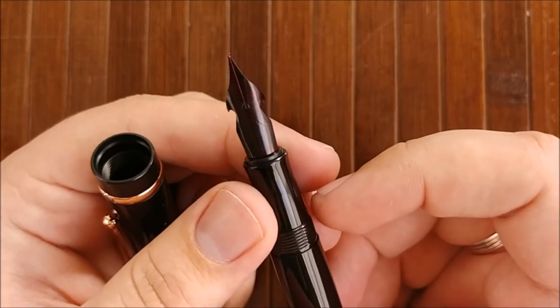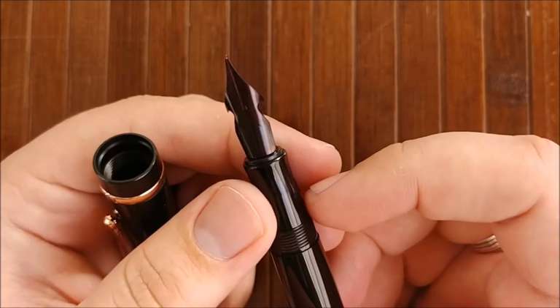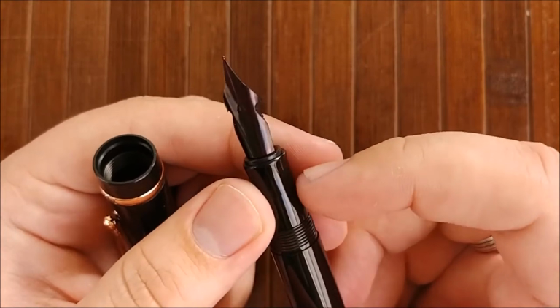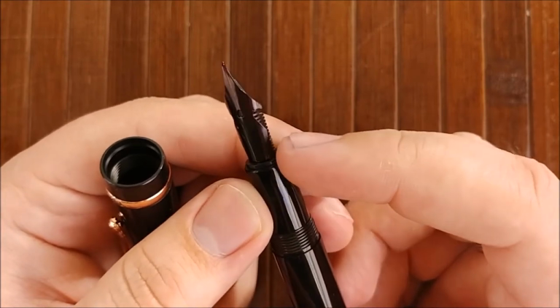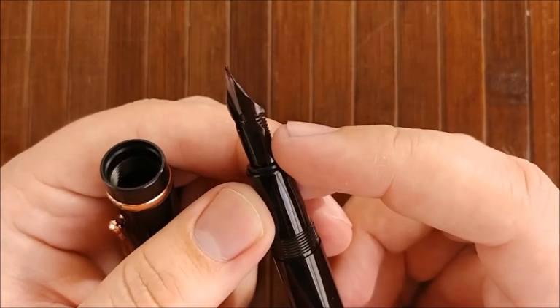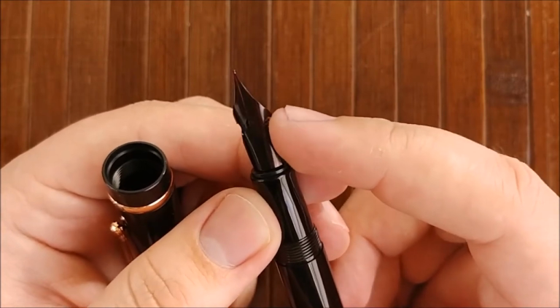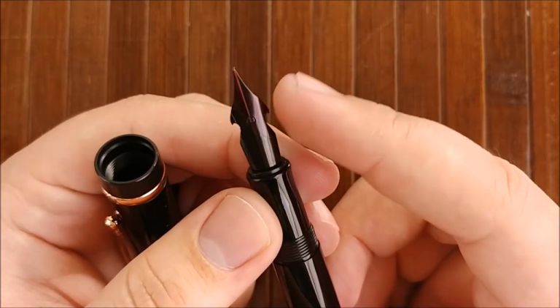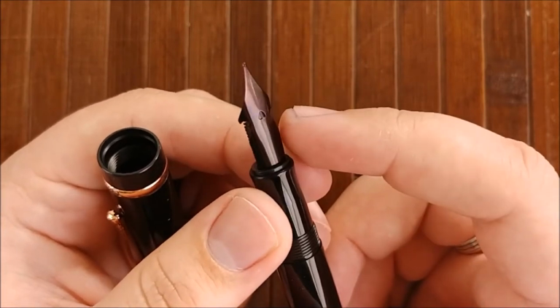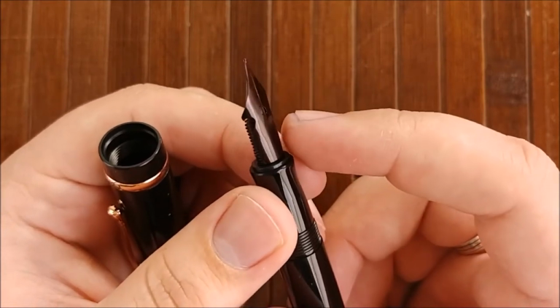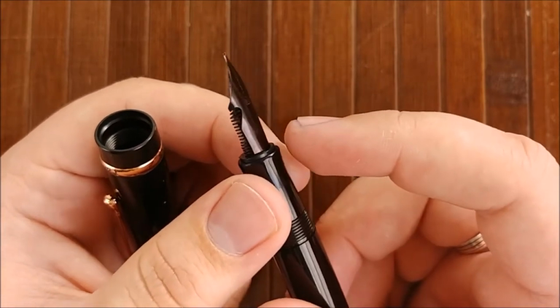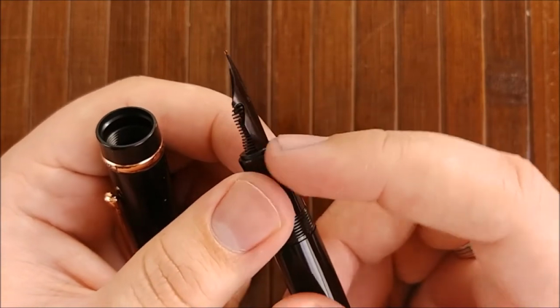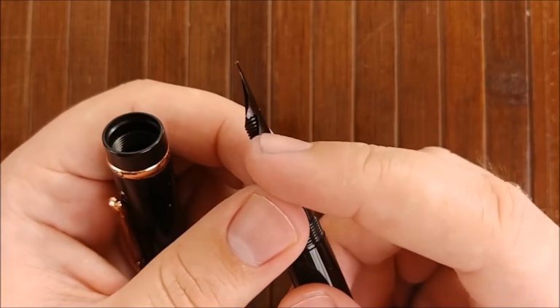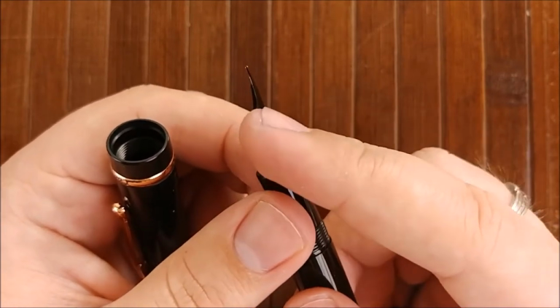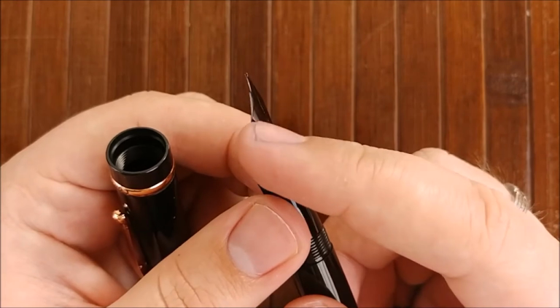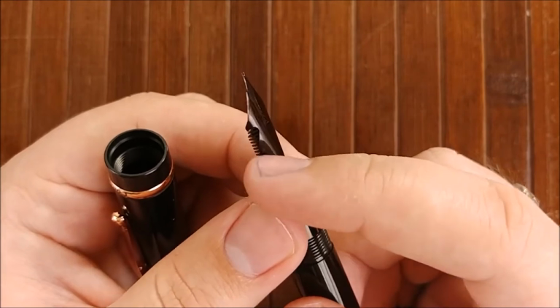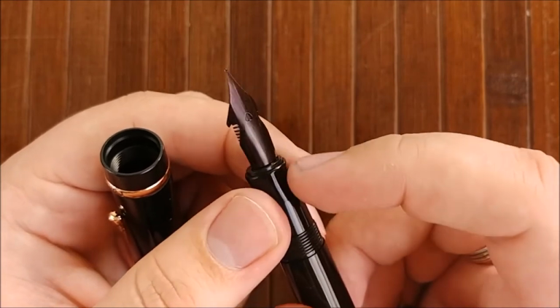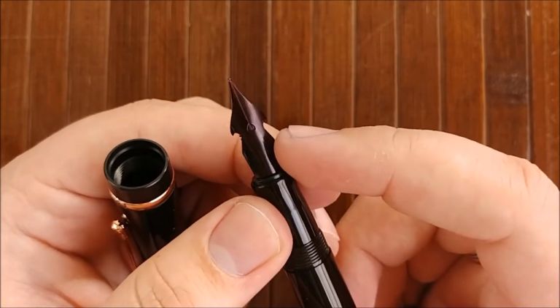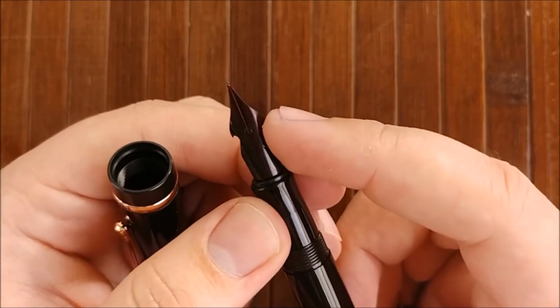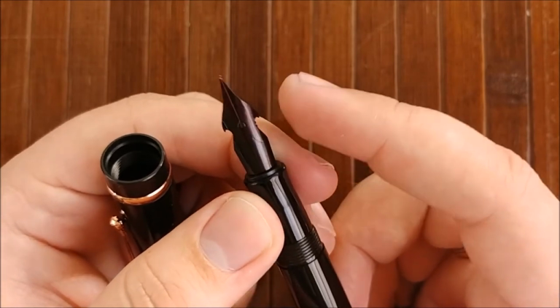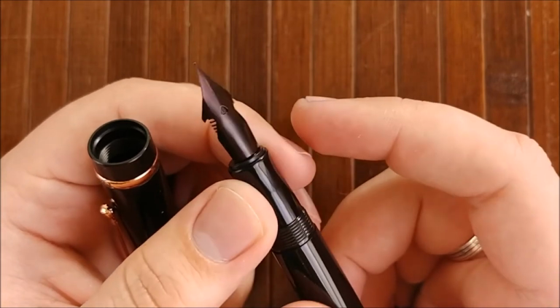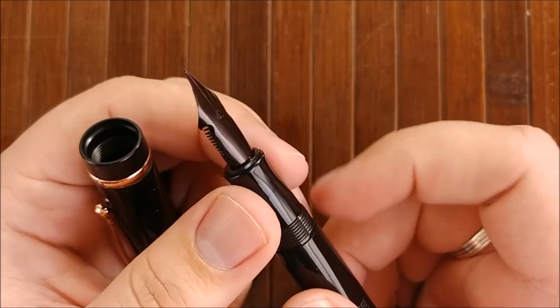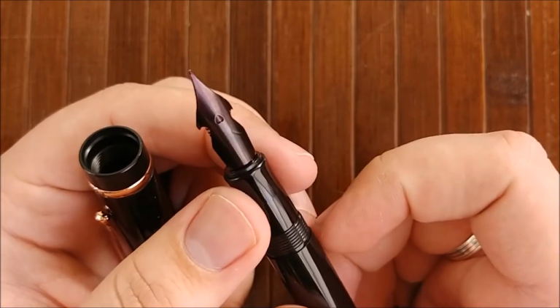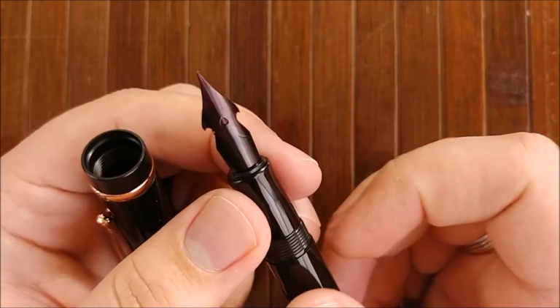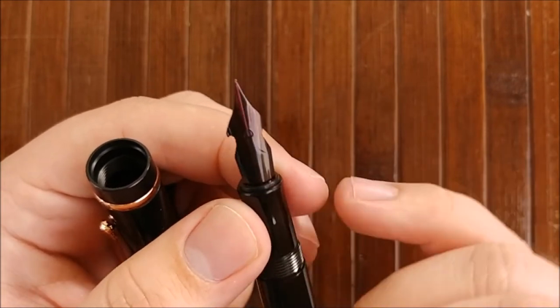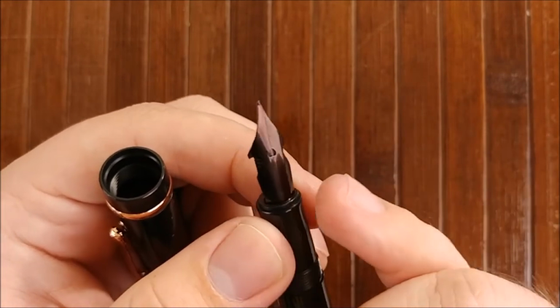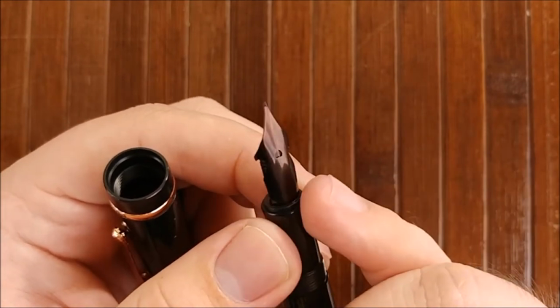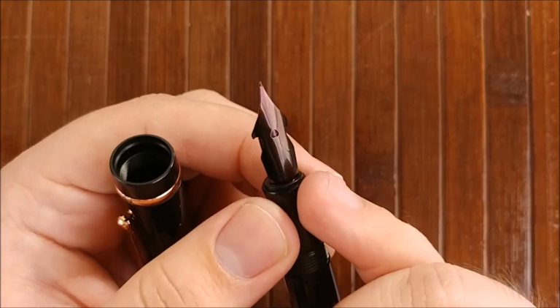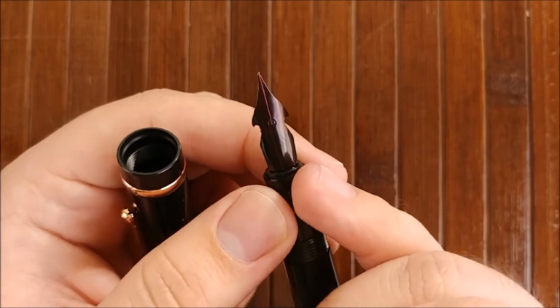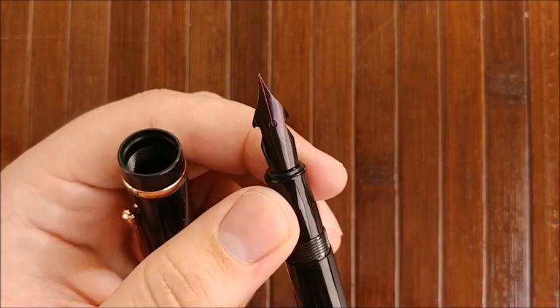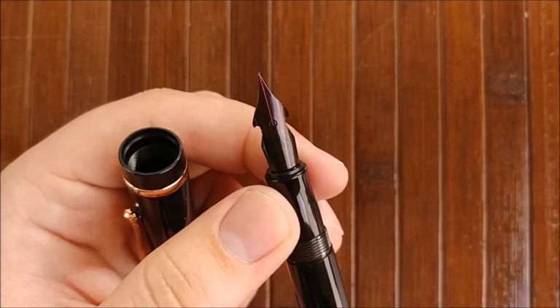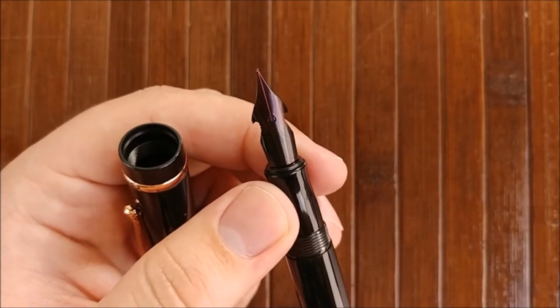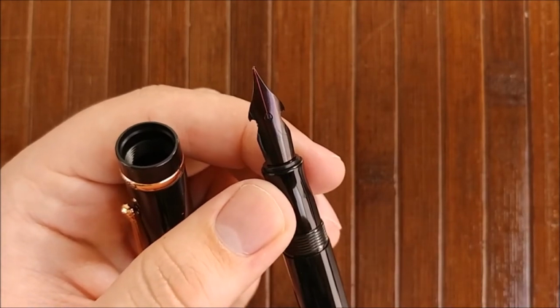The nib is interesting looking. It uses cutouts similar to the Pilot Falcon nibs that they have. And it also has a heart-shaped breather hole, kind of like the Platinum 3776.